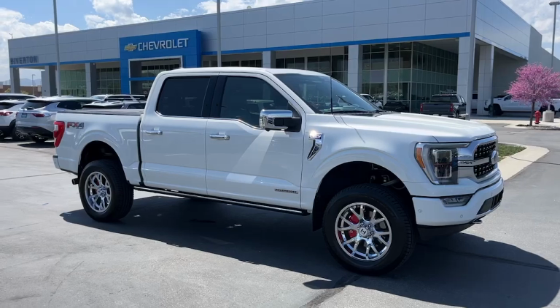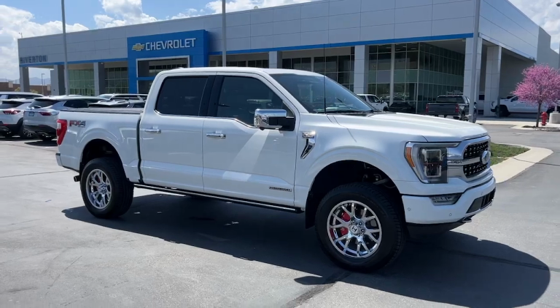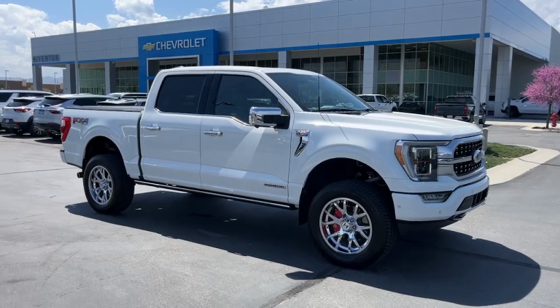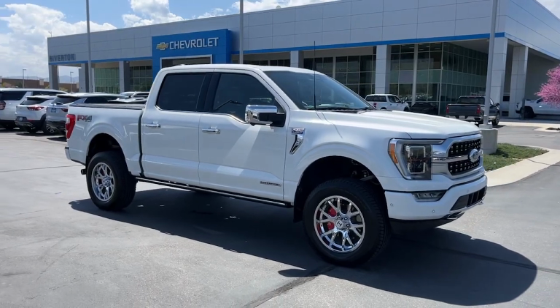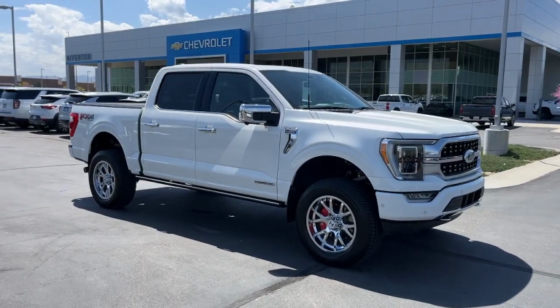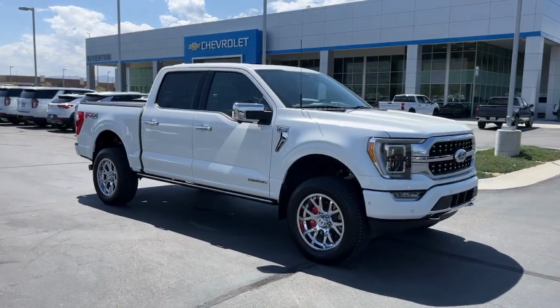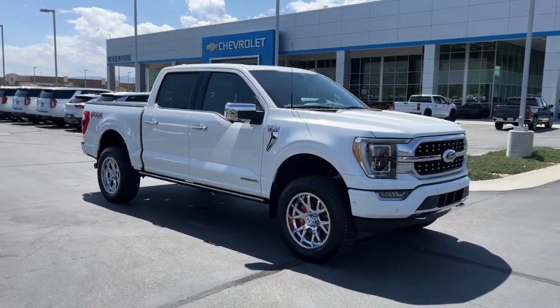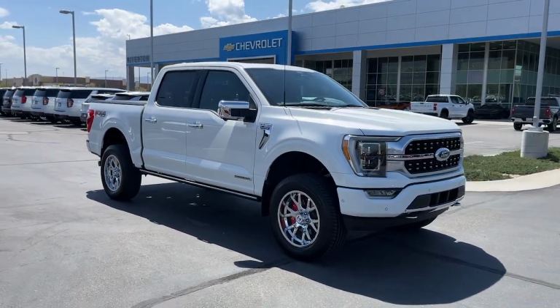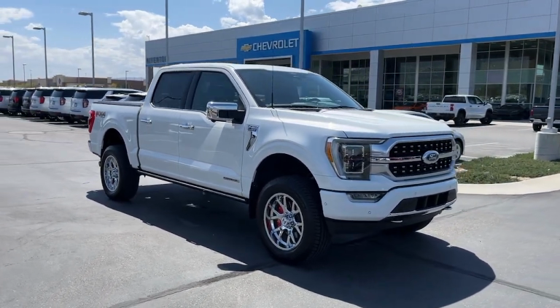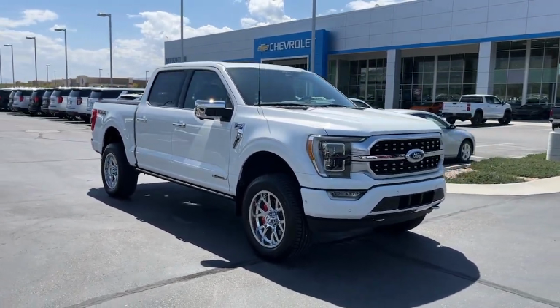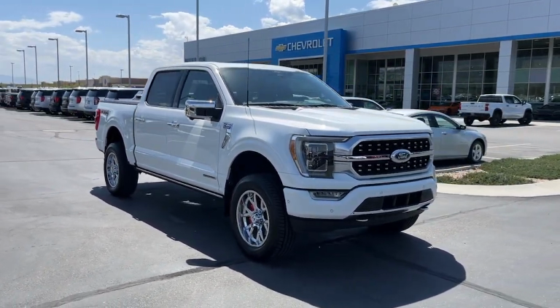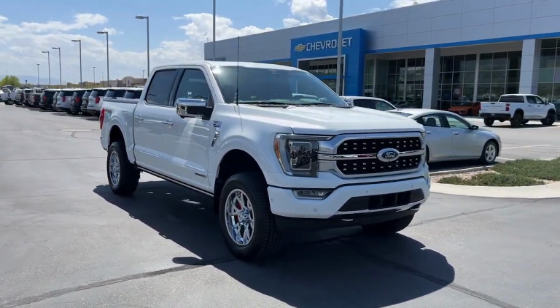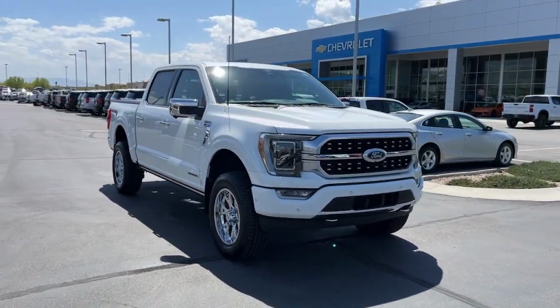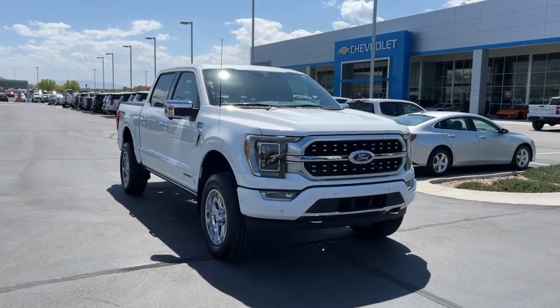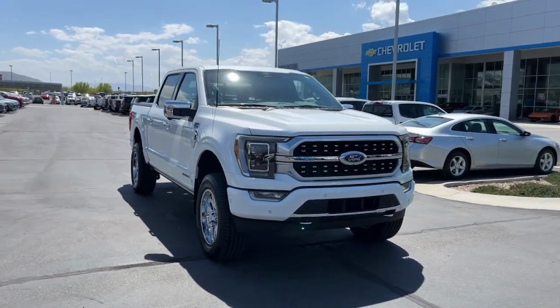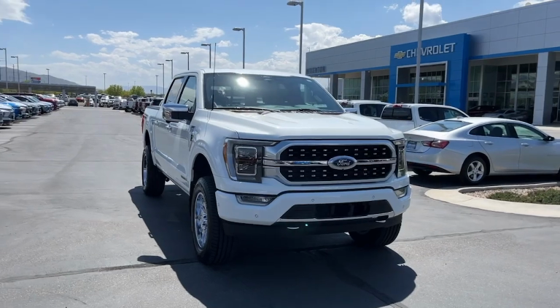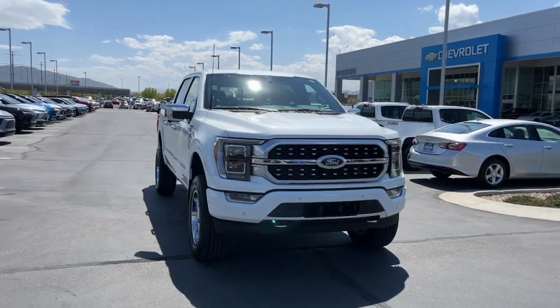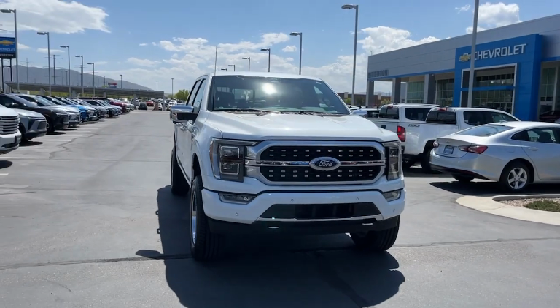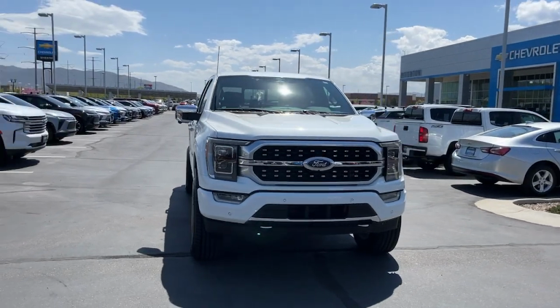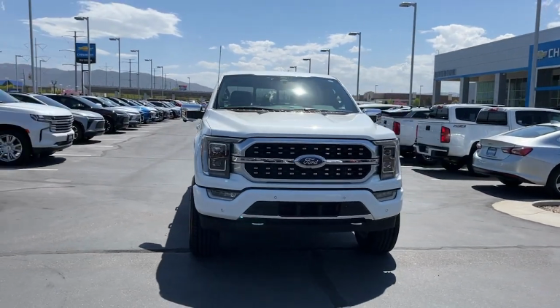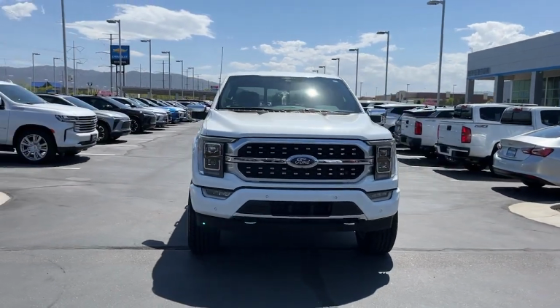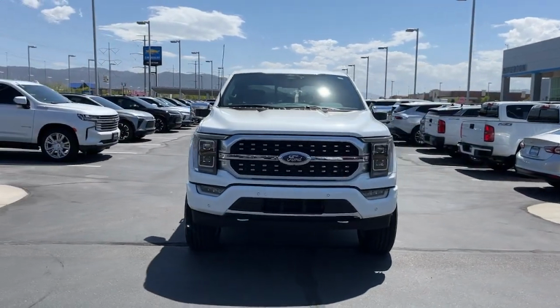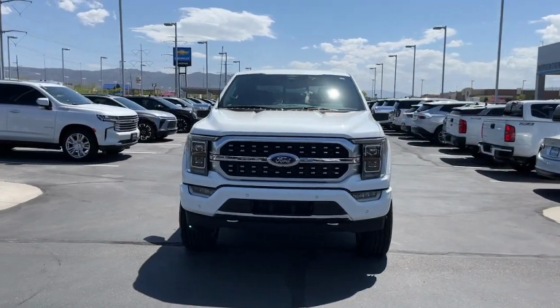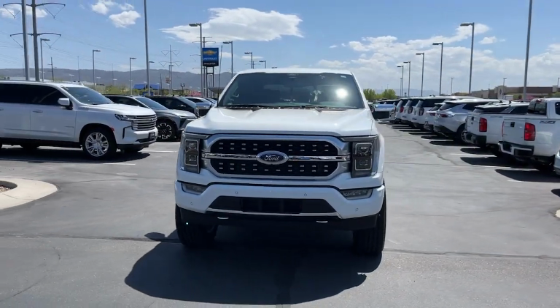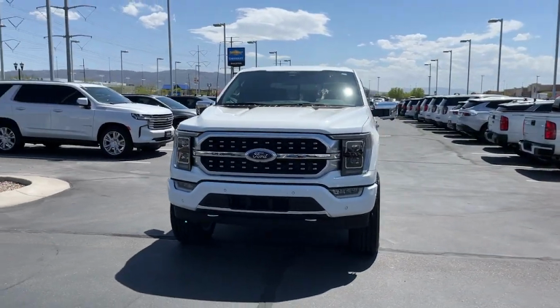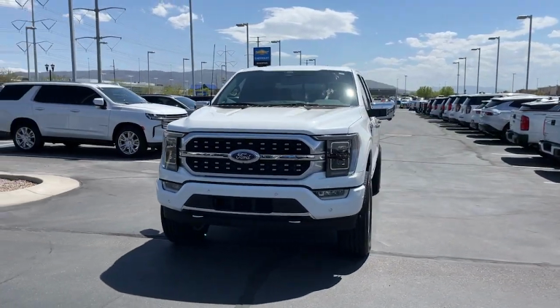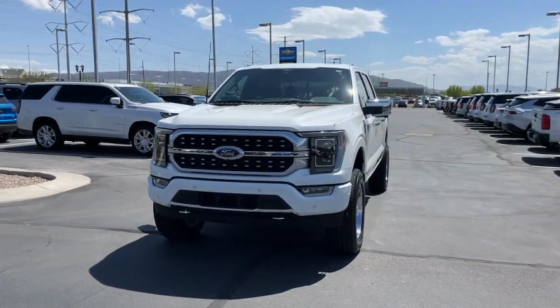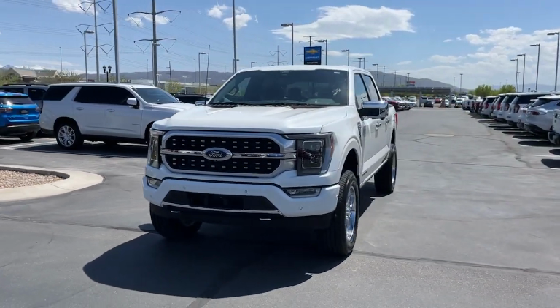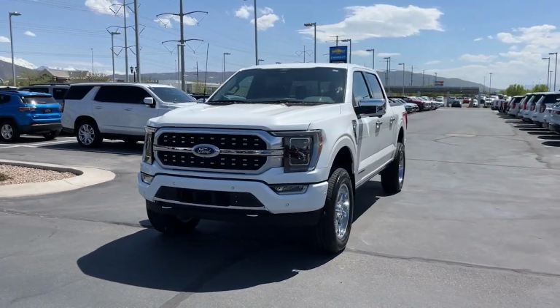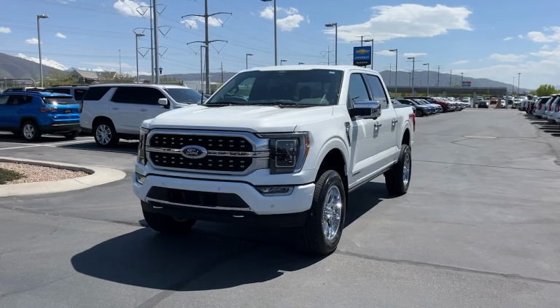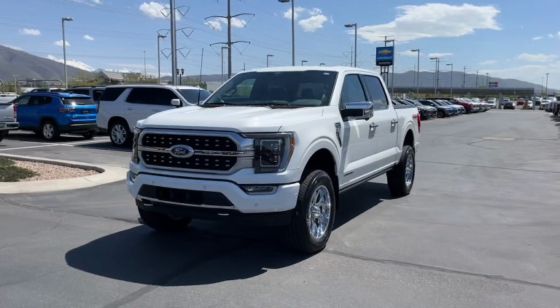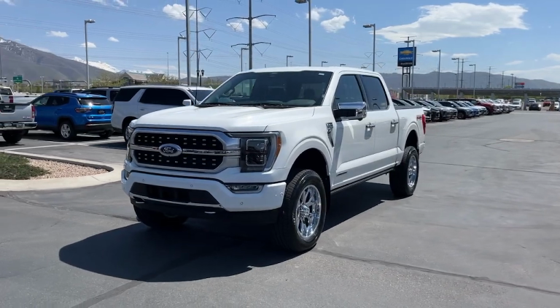Looking for your dream car? It could be the 2022 Ford F-150. With less than 10,000 miles on the odometer, this vehicle provides excellent value.